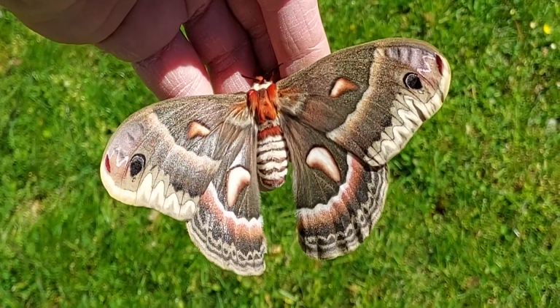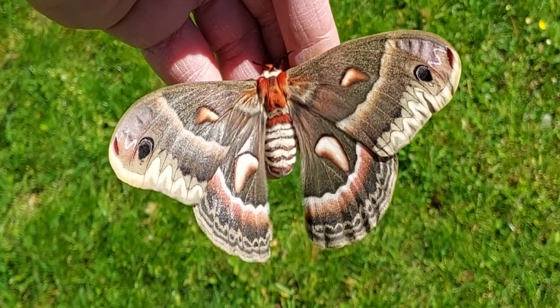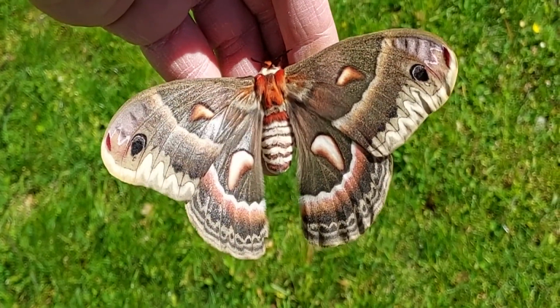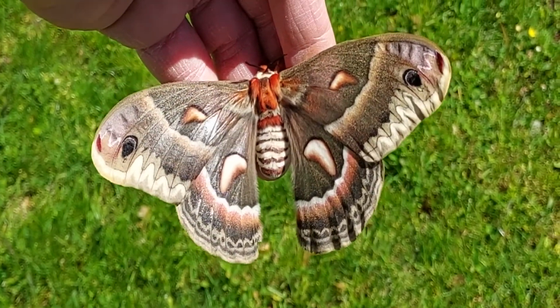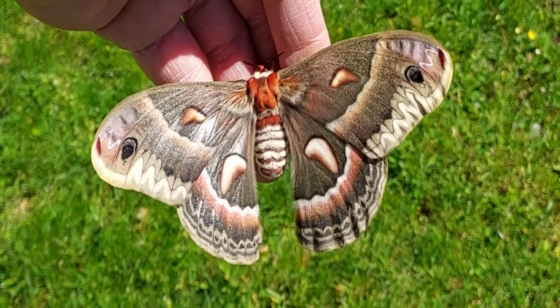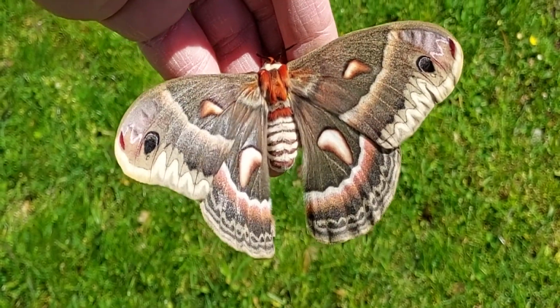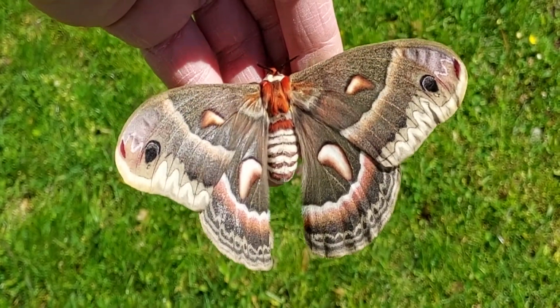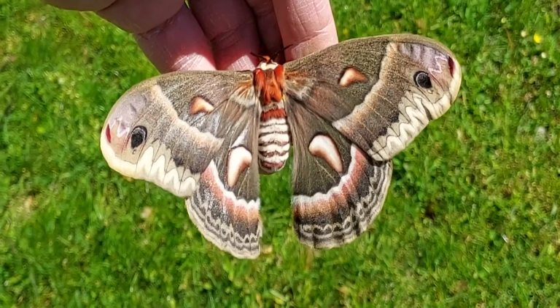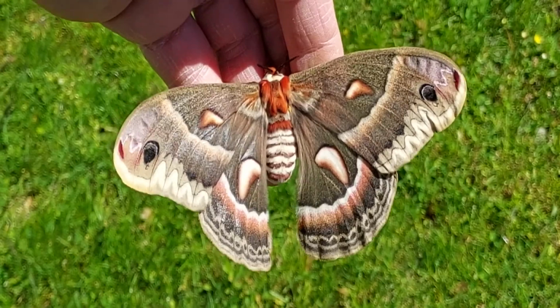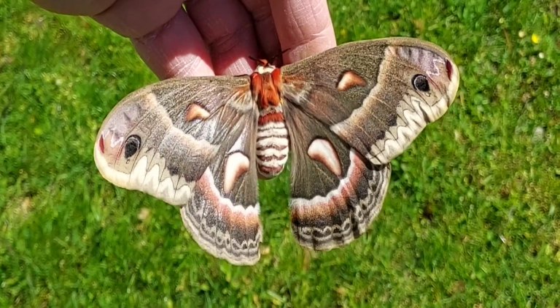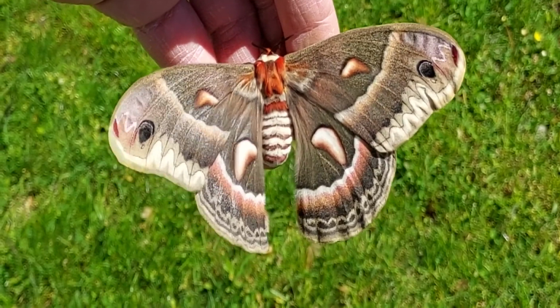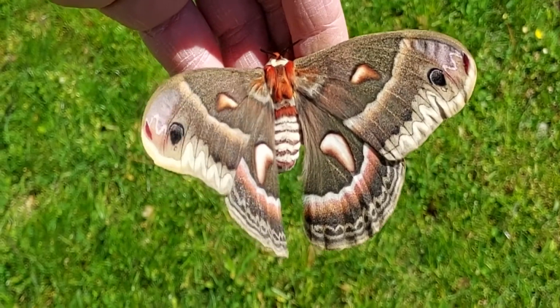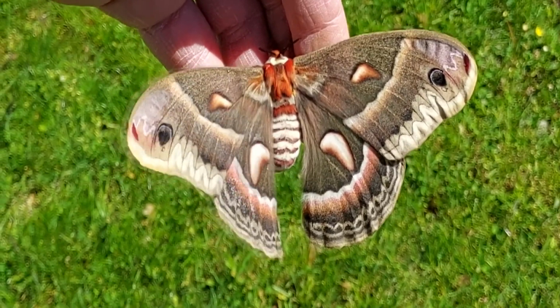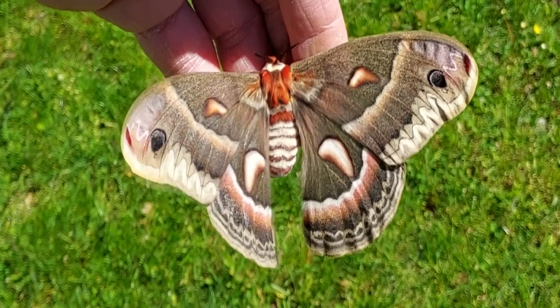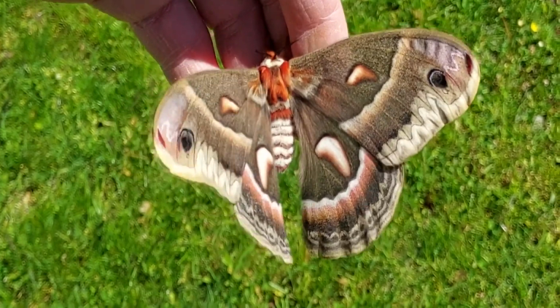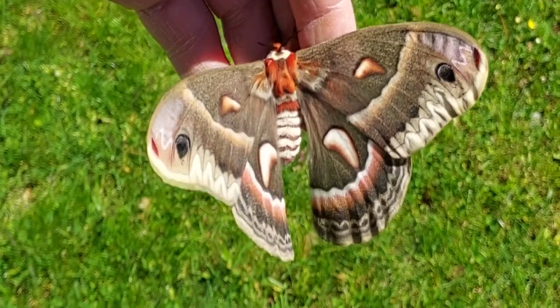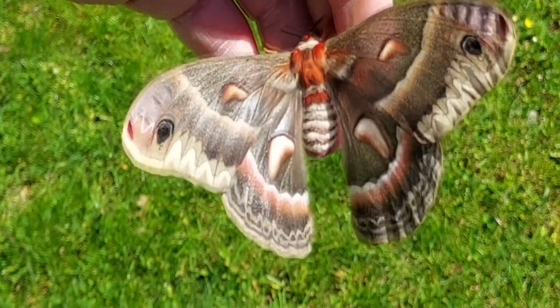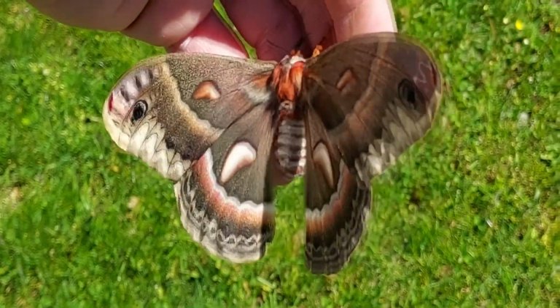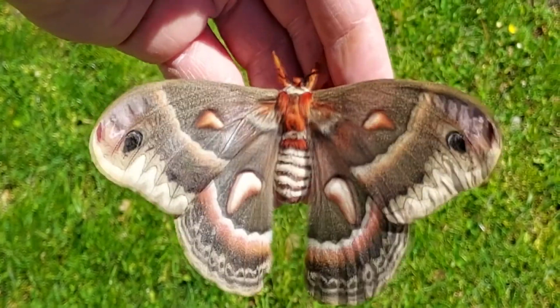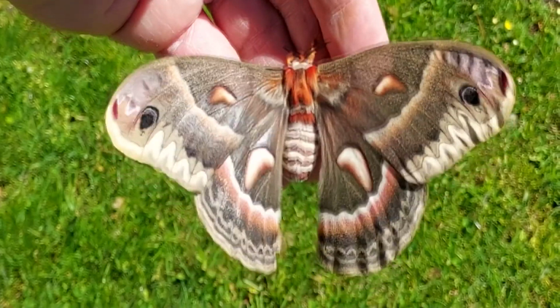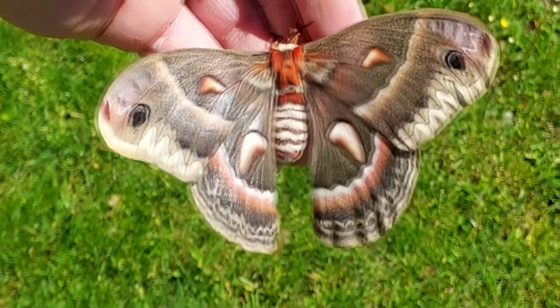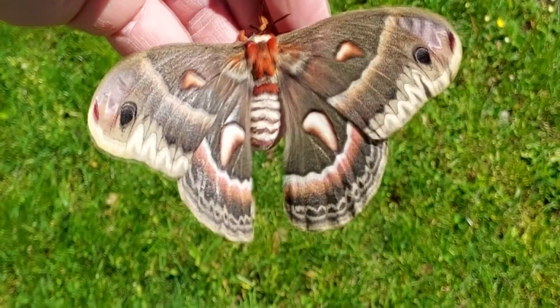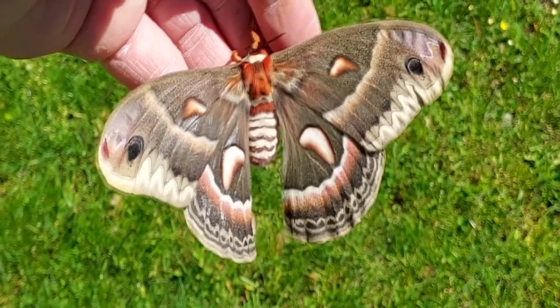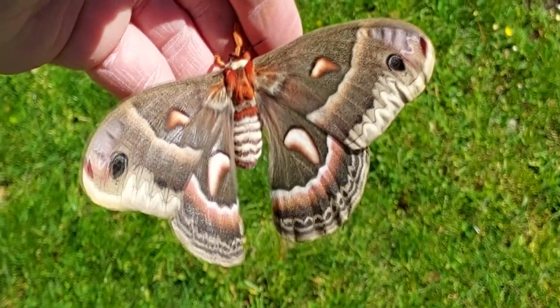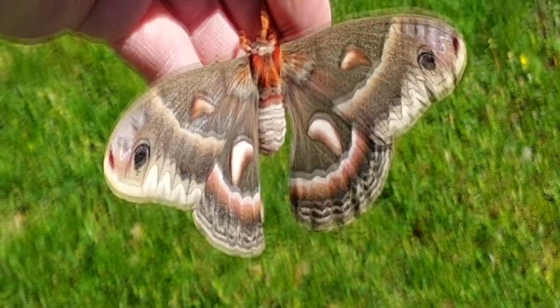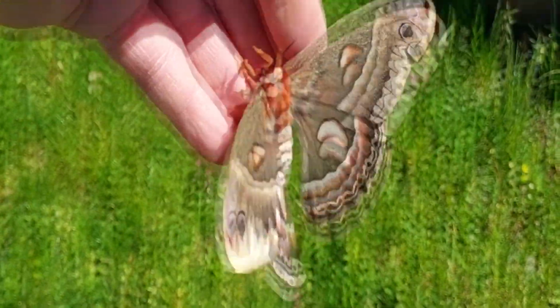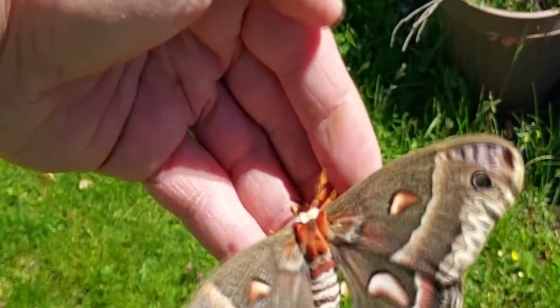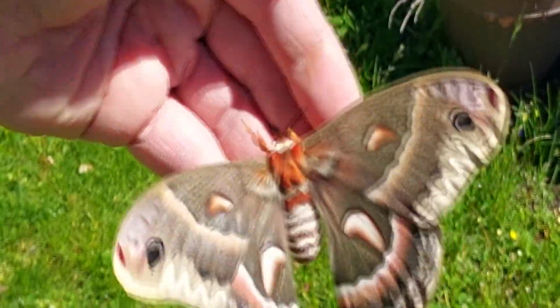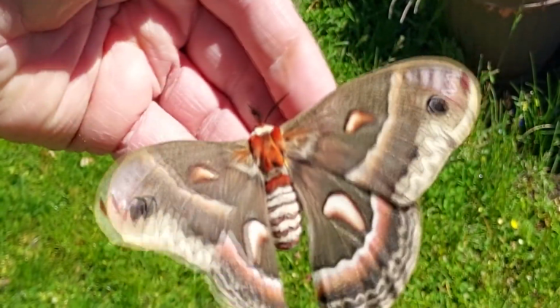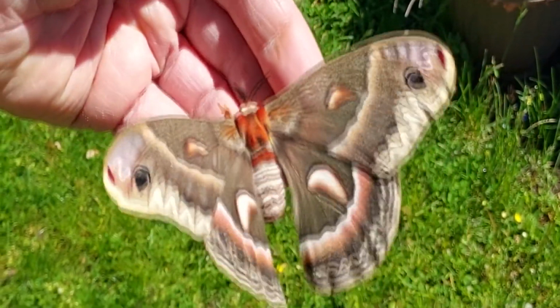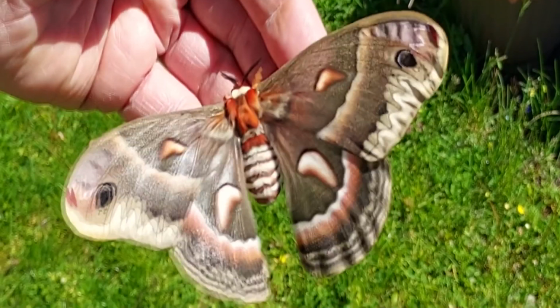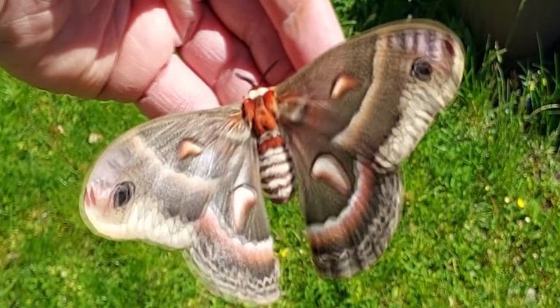This is the cecropia moth, the same moth you guys just watched. Push your wings out and expand herself up.